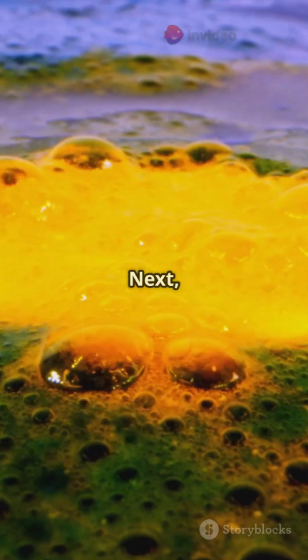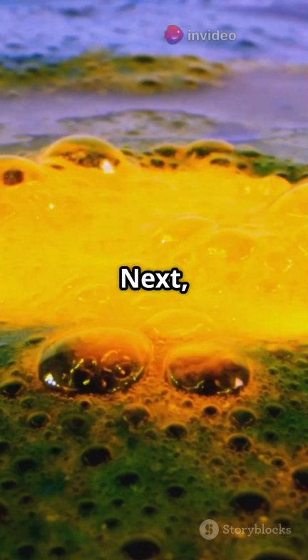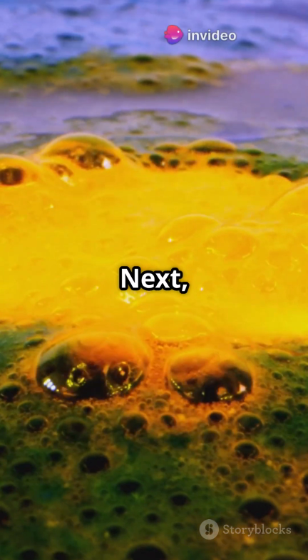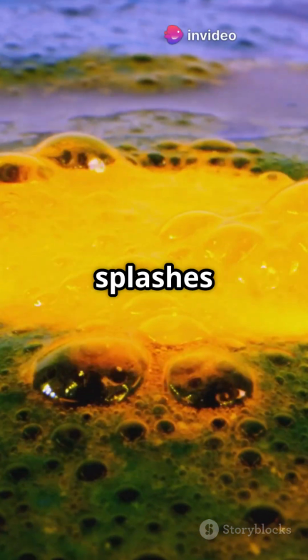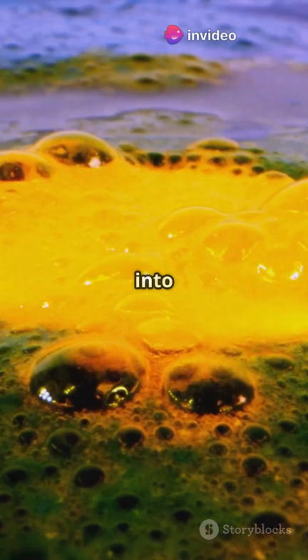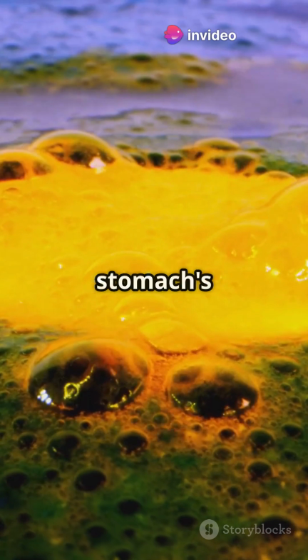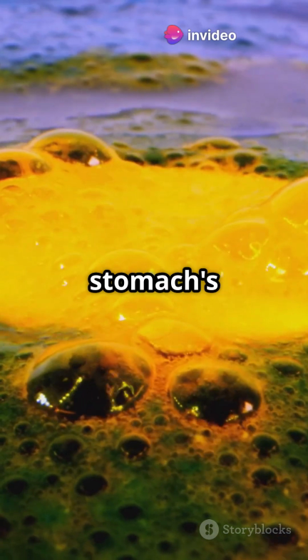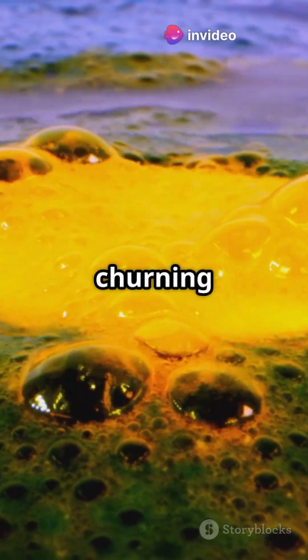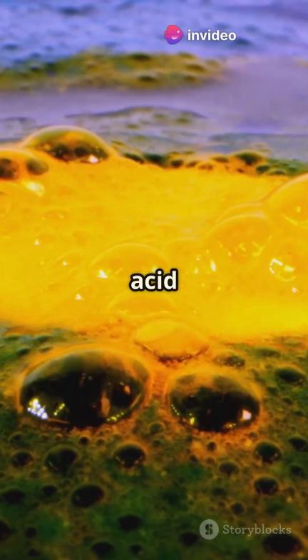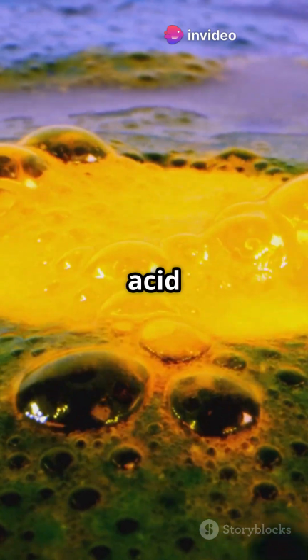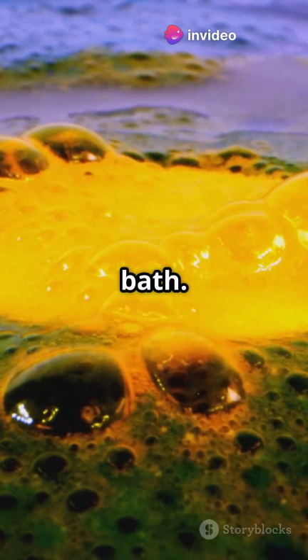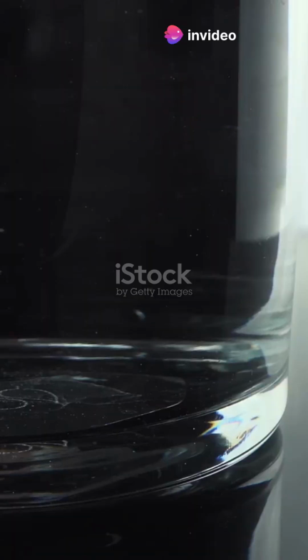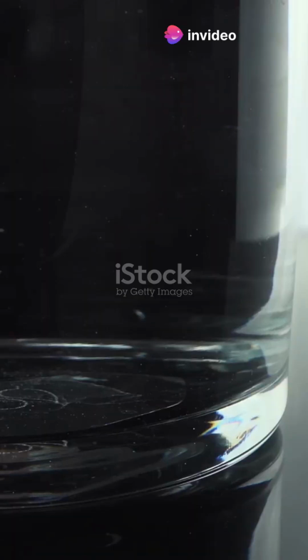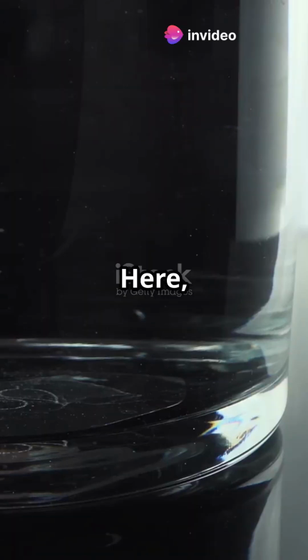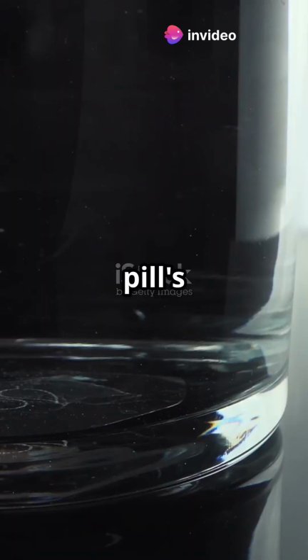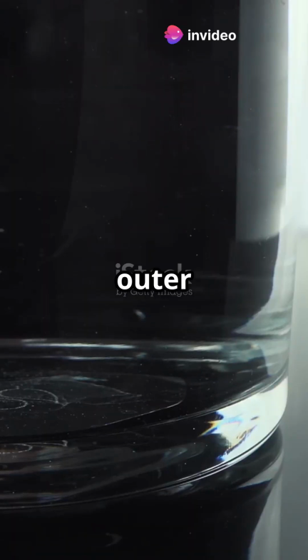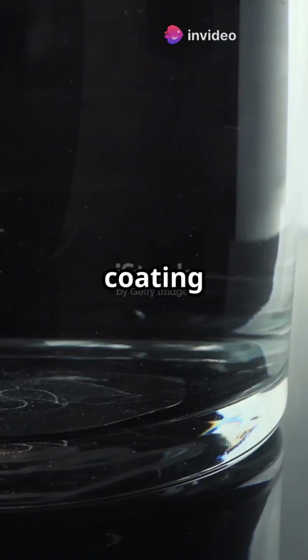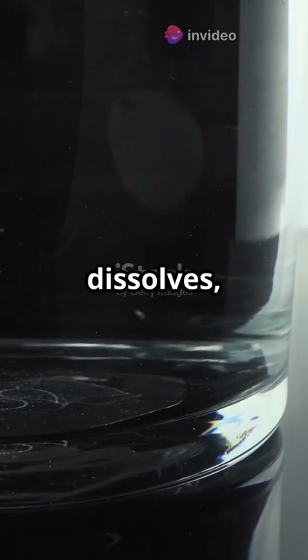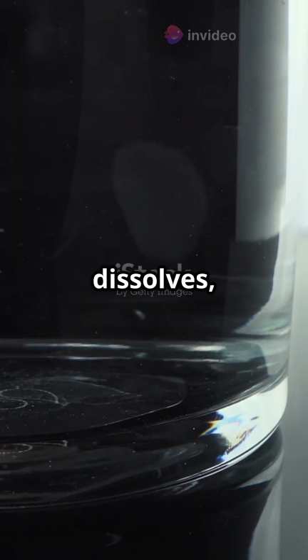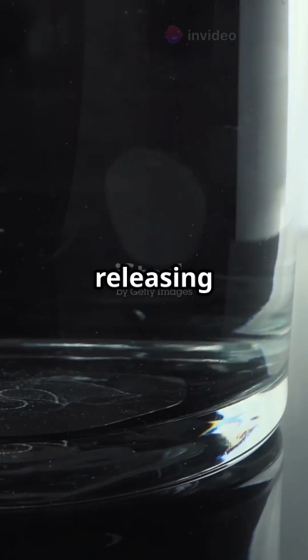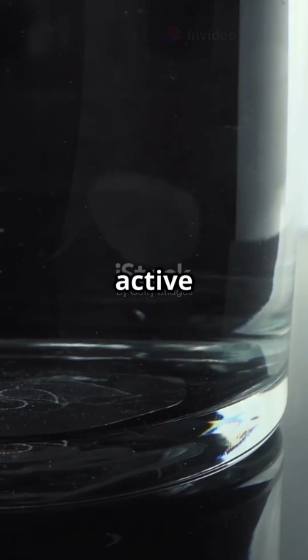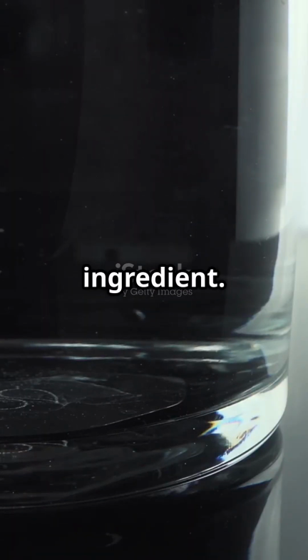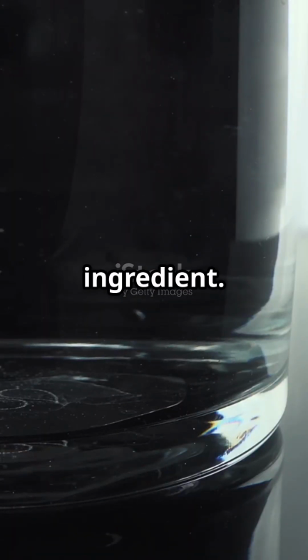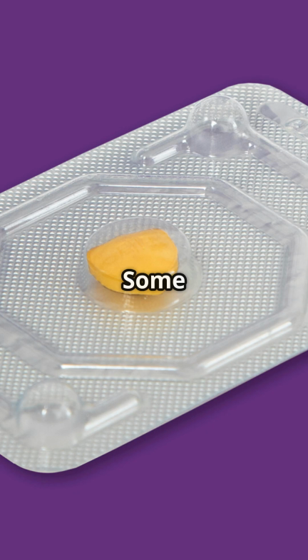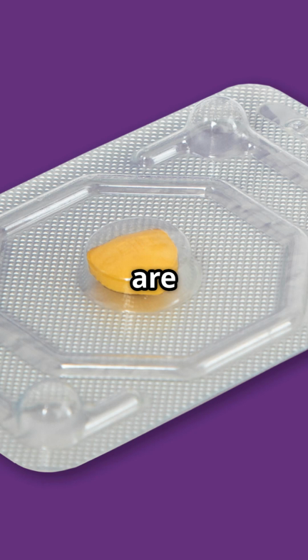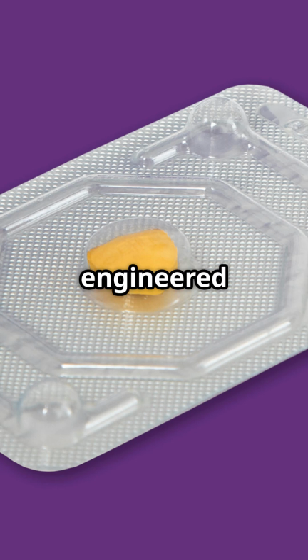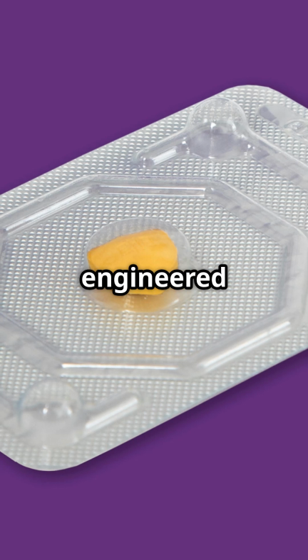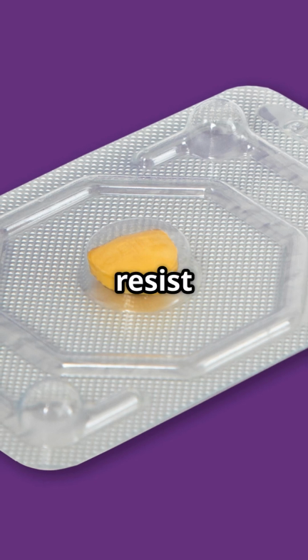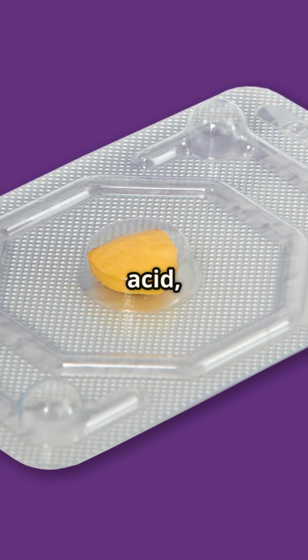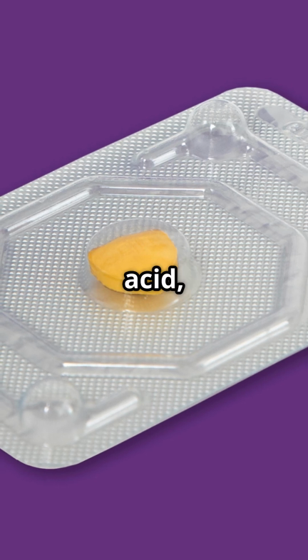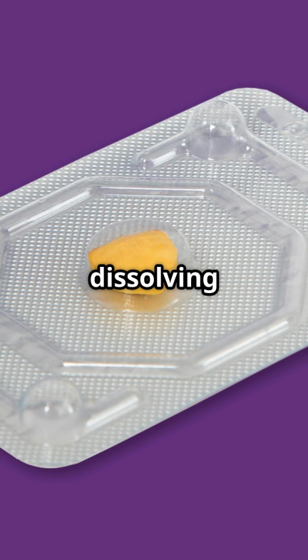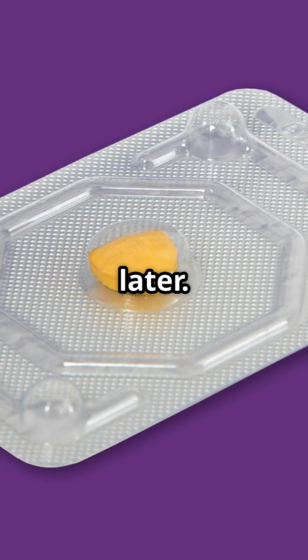Next, it splashes into your stomach's churning acid bath. Here, the pill's outer coating dissolves, releasing the active ingredient. Some are even engineered to resist this acid, dissolving later.